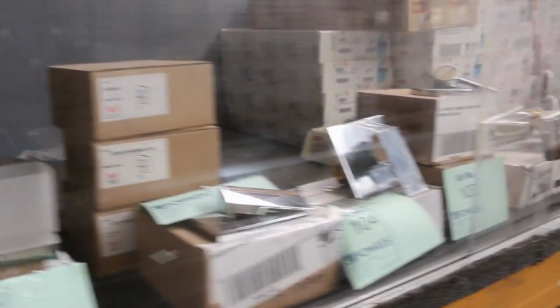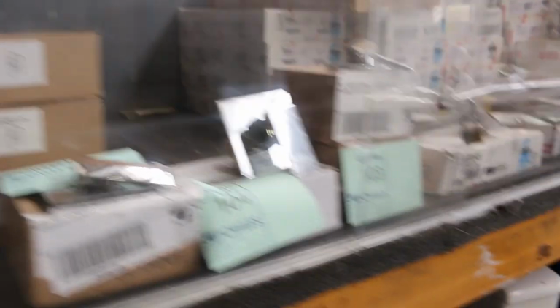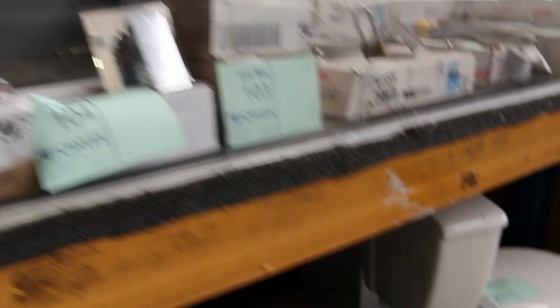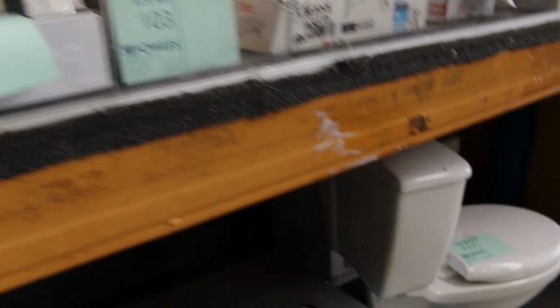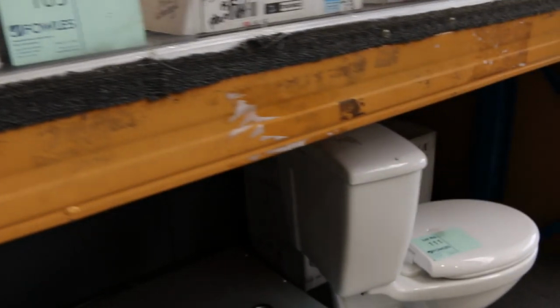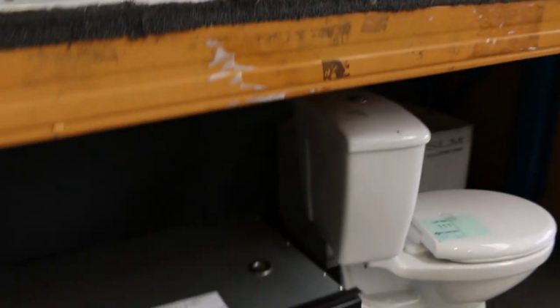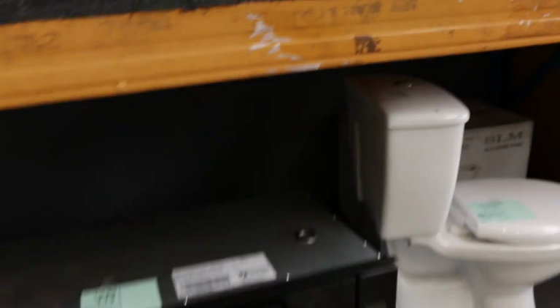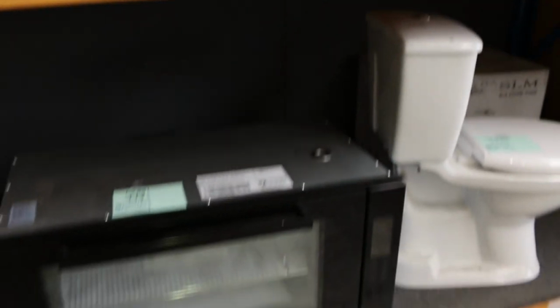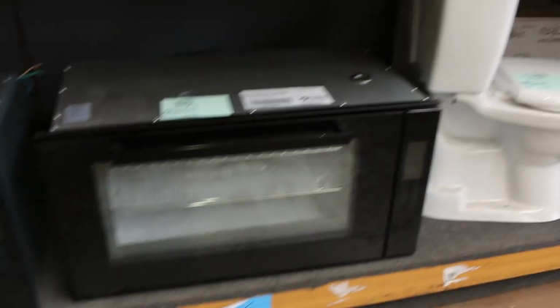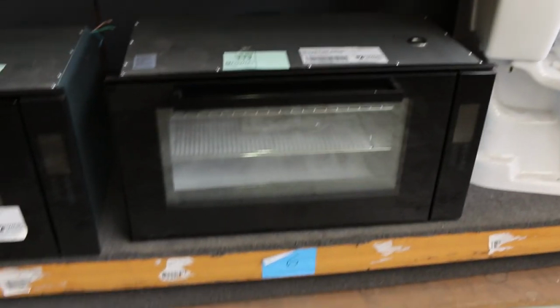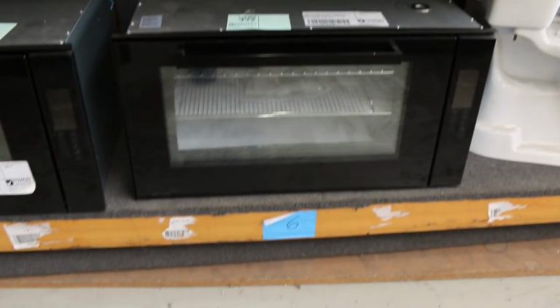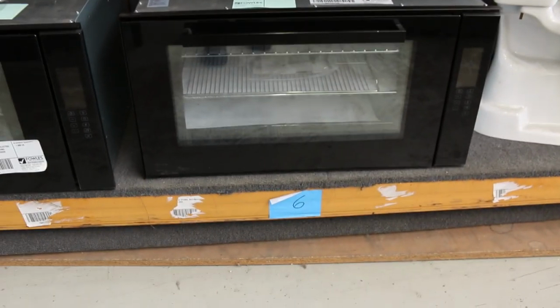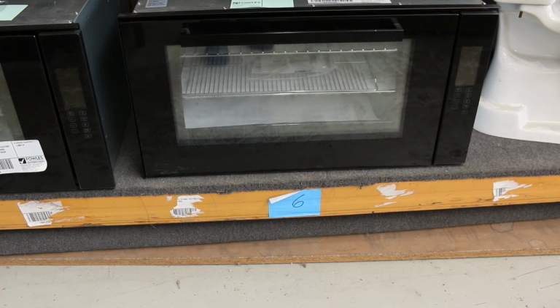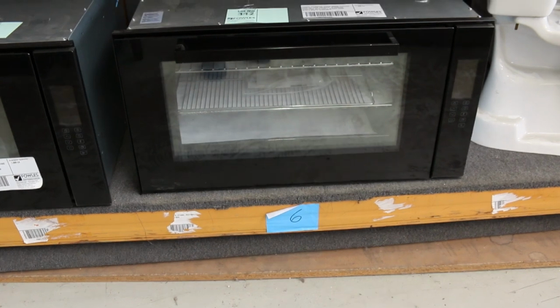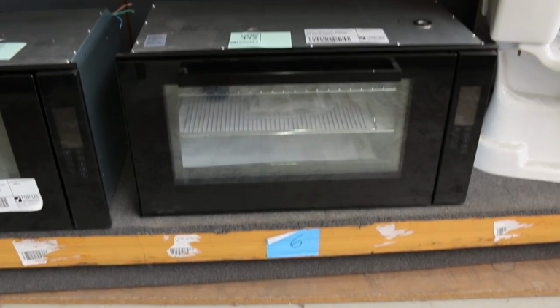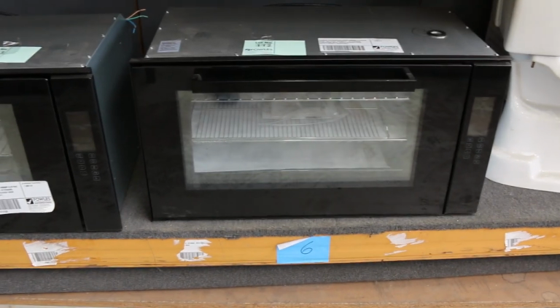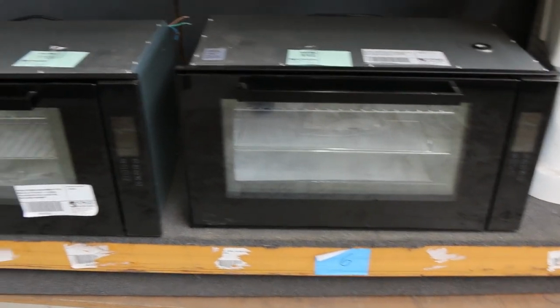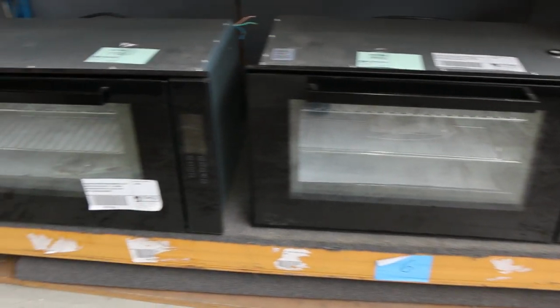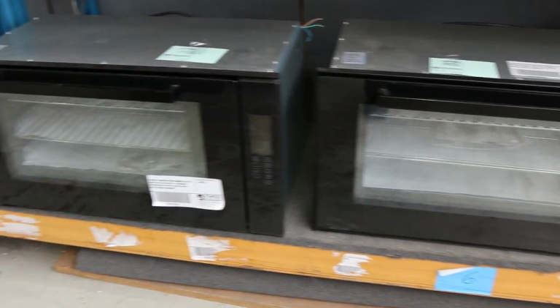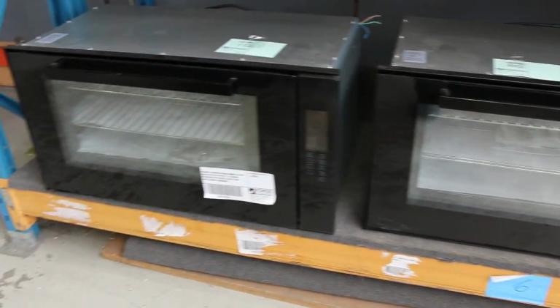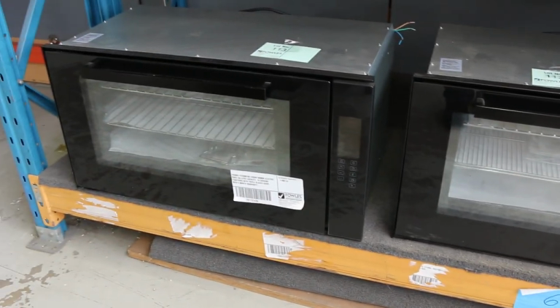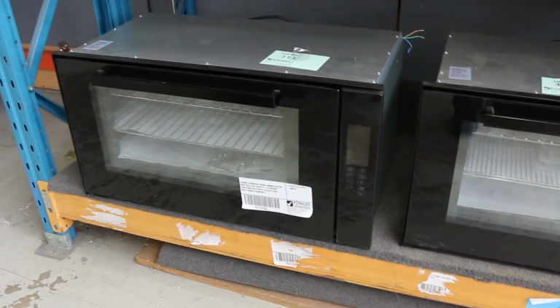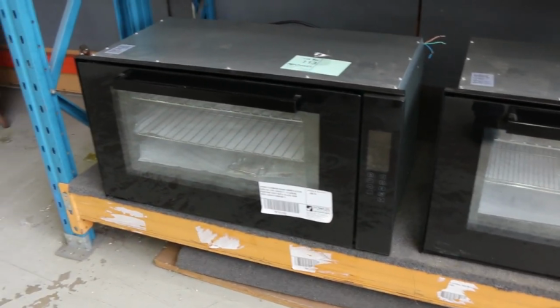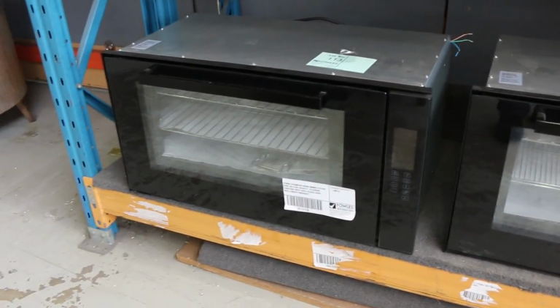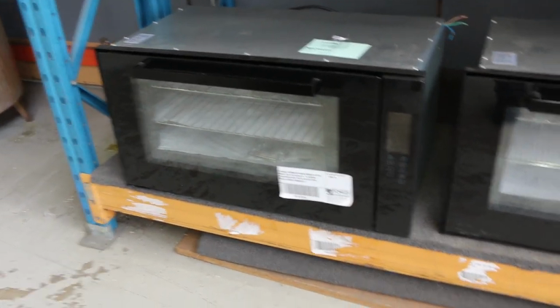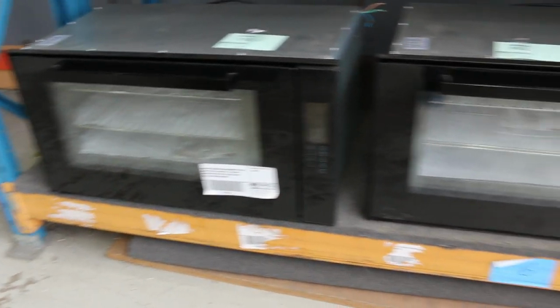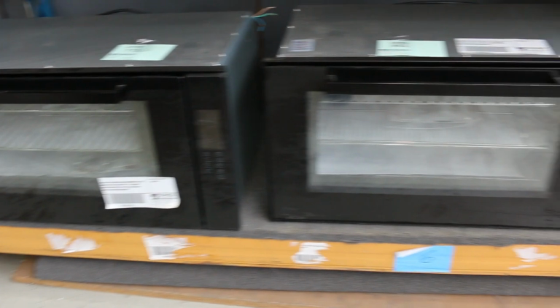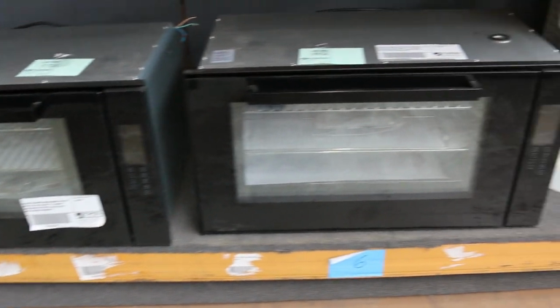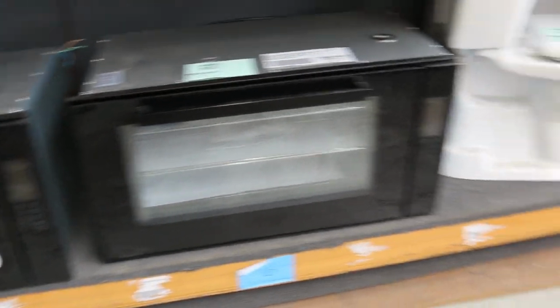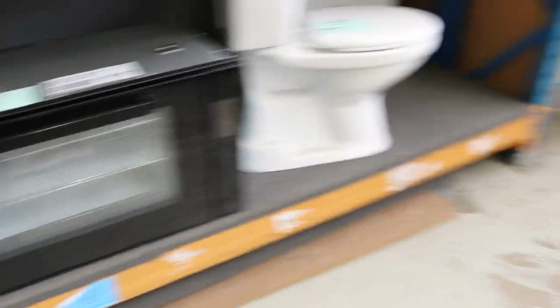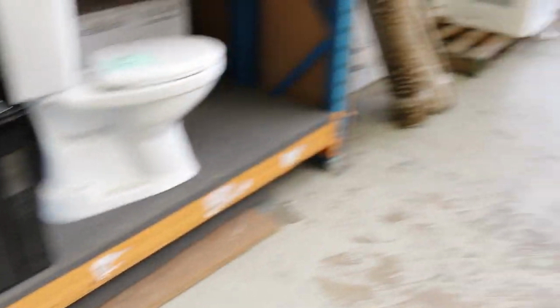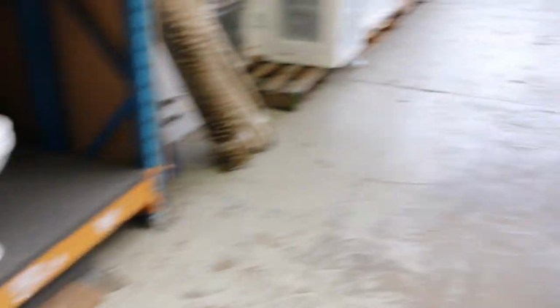Down the bottom I can see we've got a couple of beautiful 900 ovens out of Frankie. Really nice looking units there. I'm going to have a guess, probably about that sort of $500 to $600 mark is usually where they'll fall.